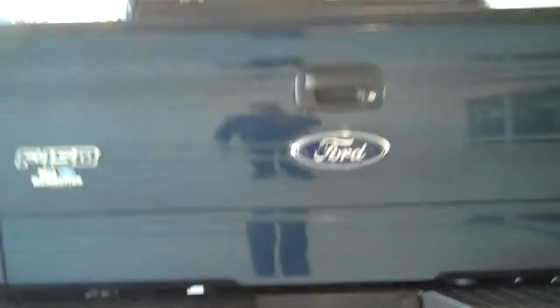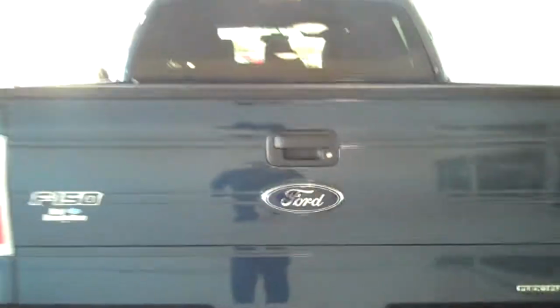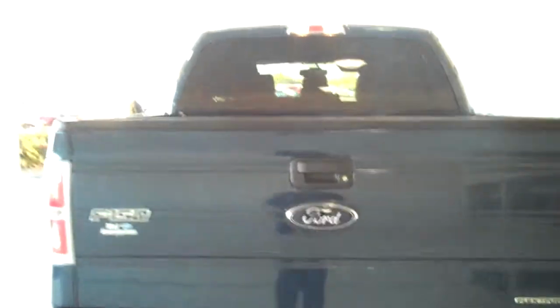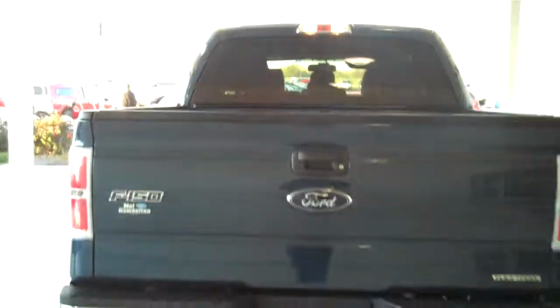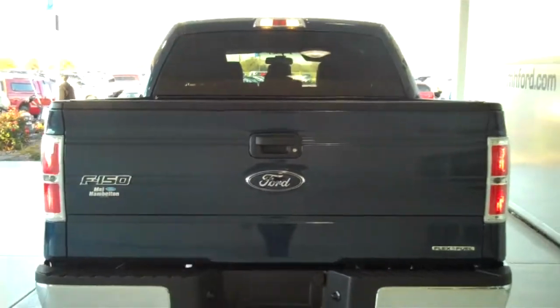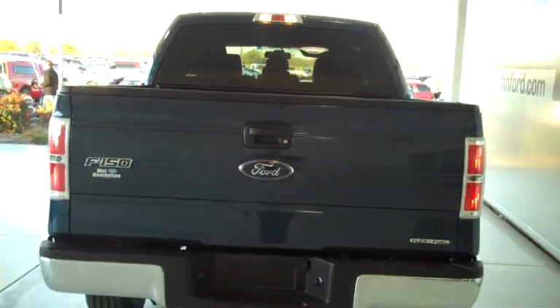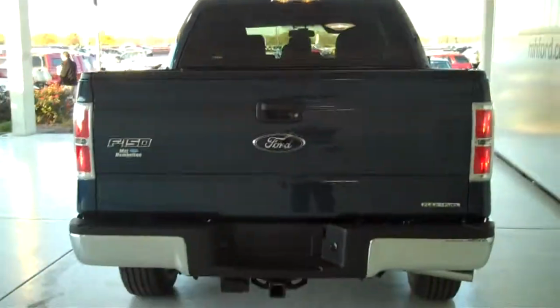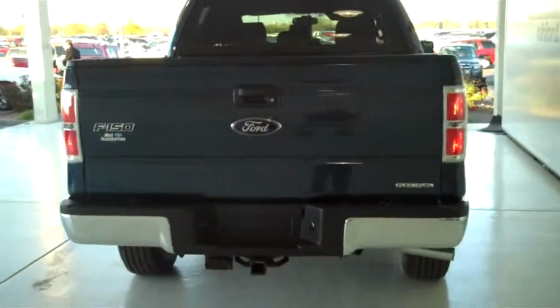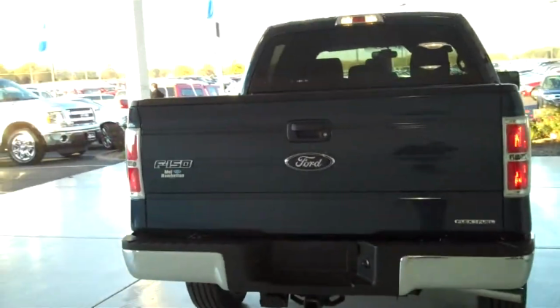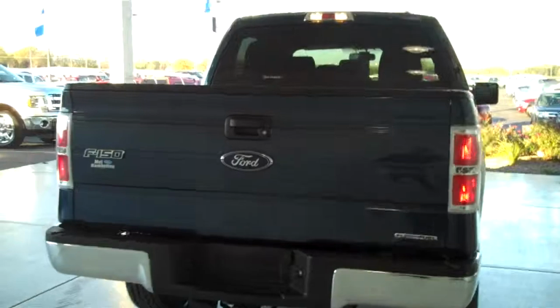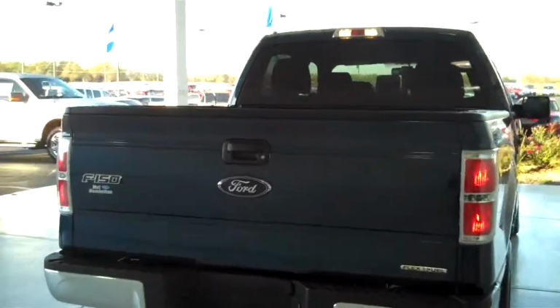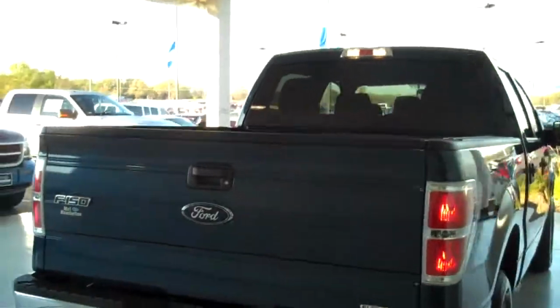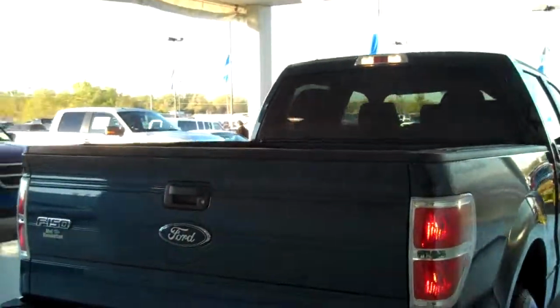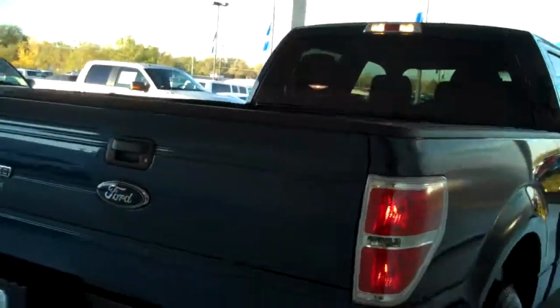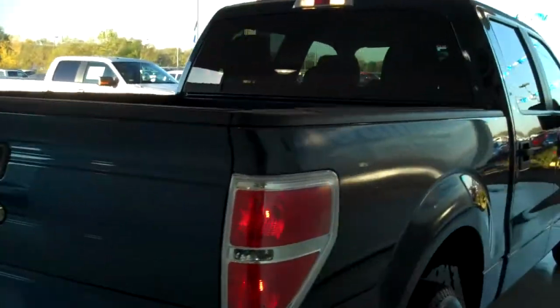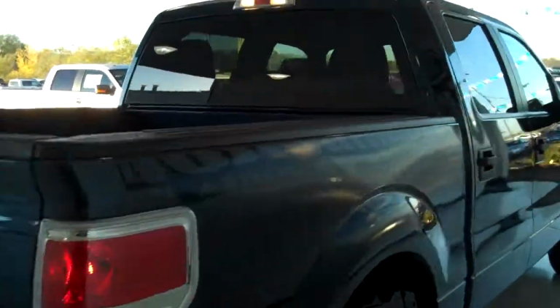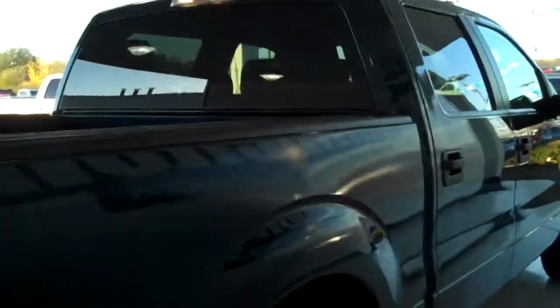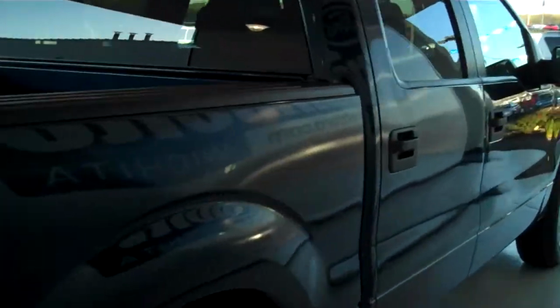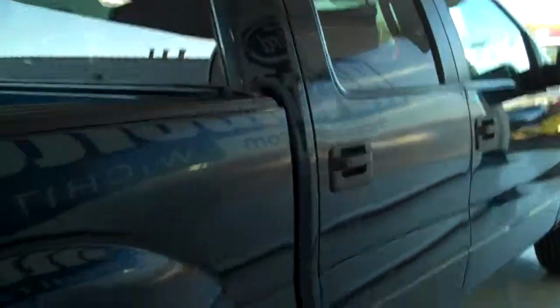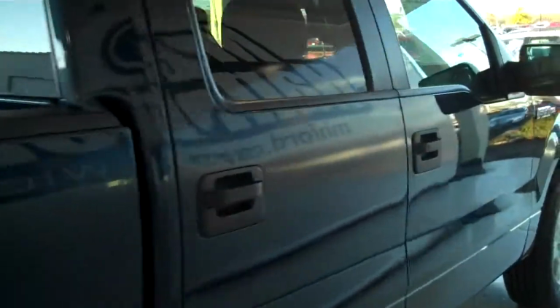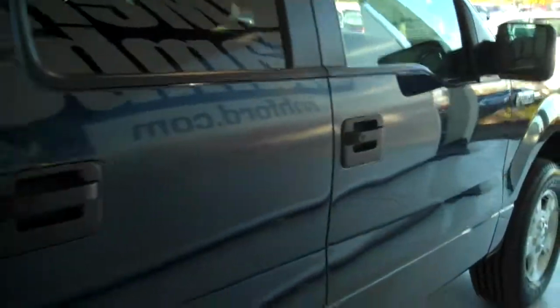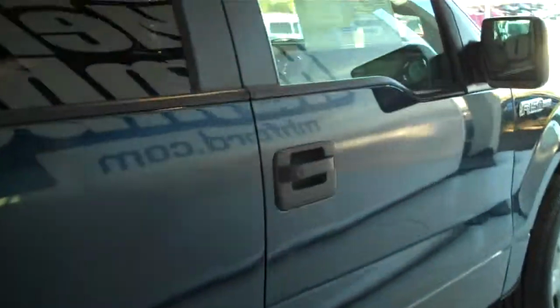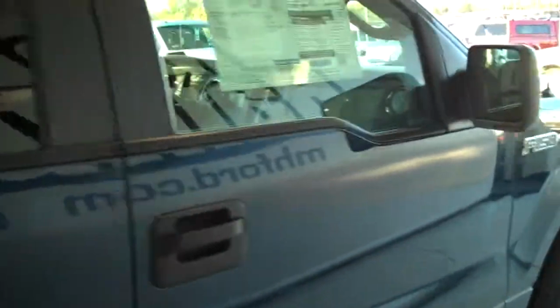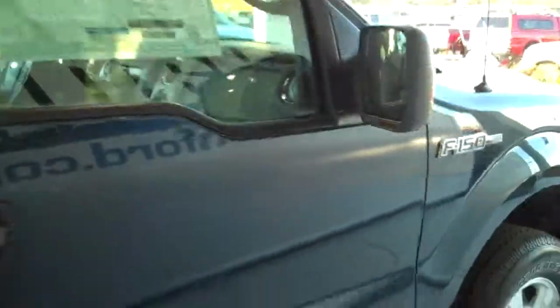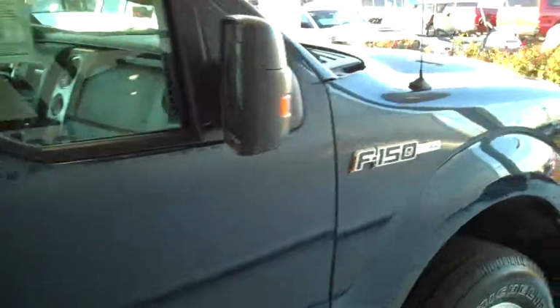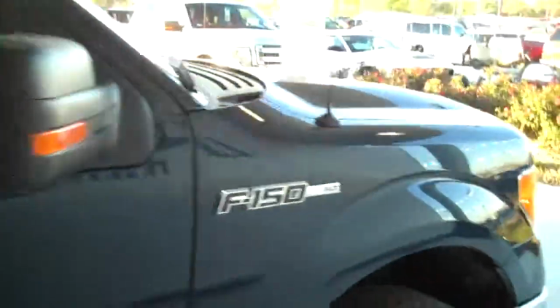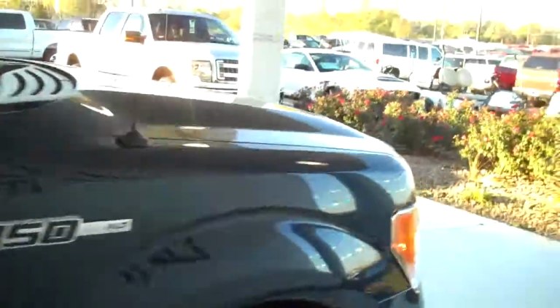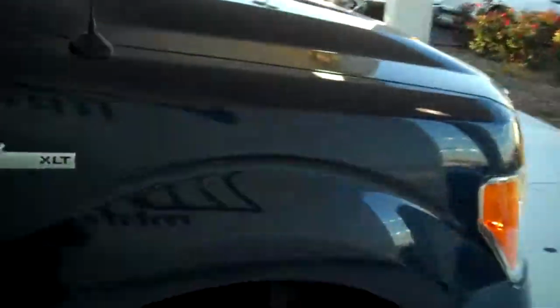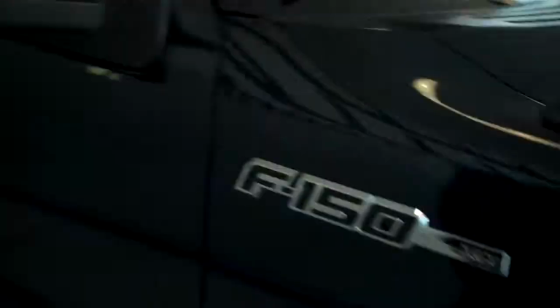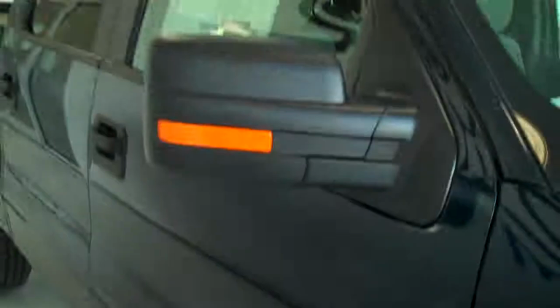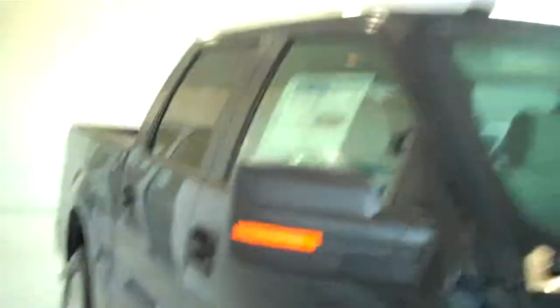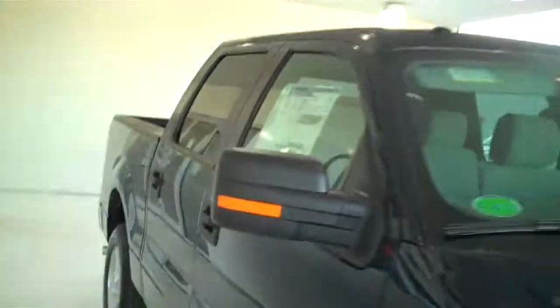You can see this vehicle in all of our inventory at mhford.com, or come out and see us in person at the big corner of 119th and Kellogg. That's Mel Hamilton Ford. We thank you for looking.